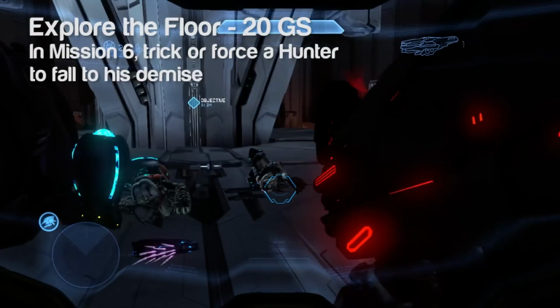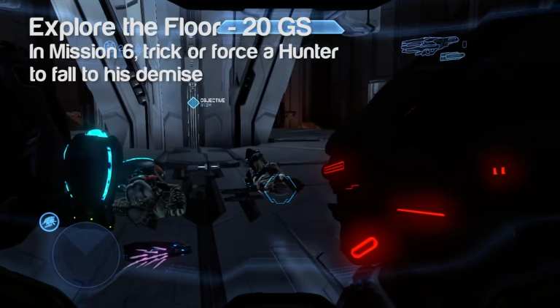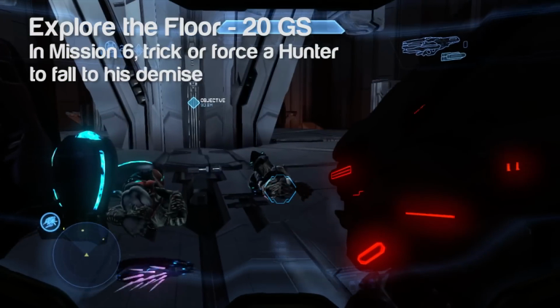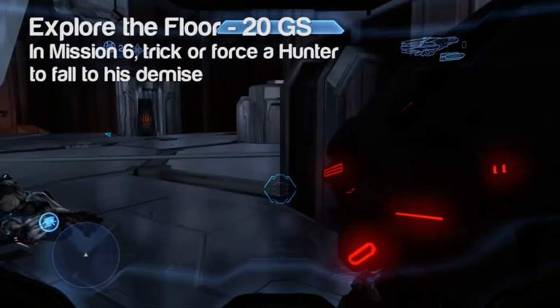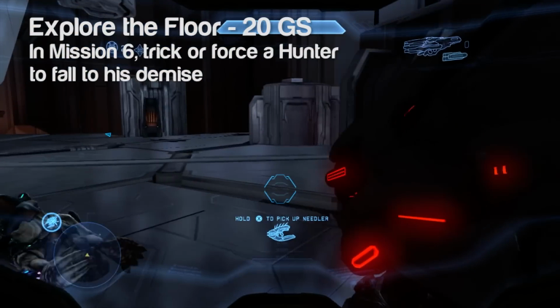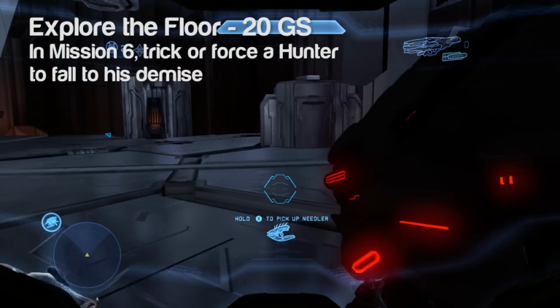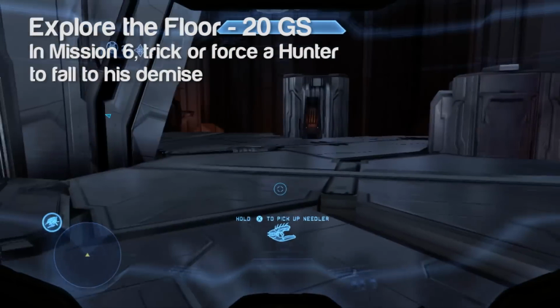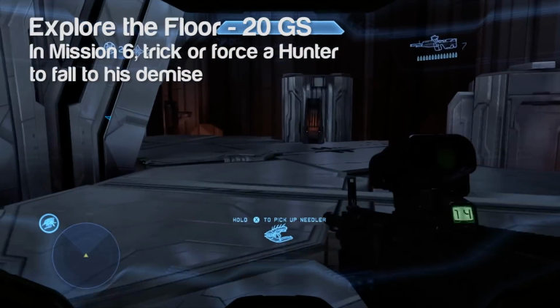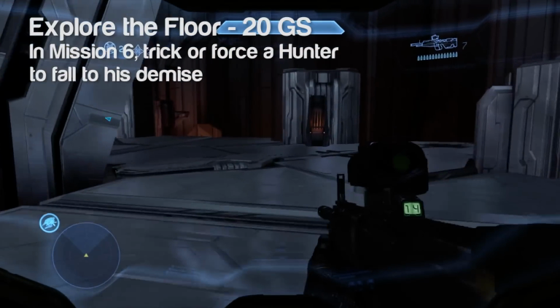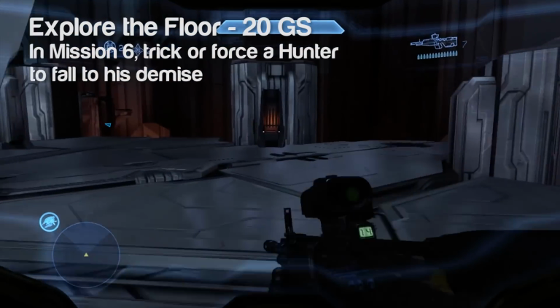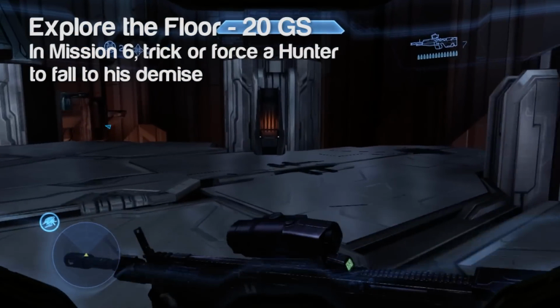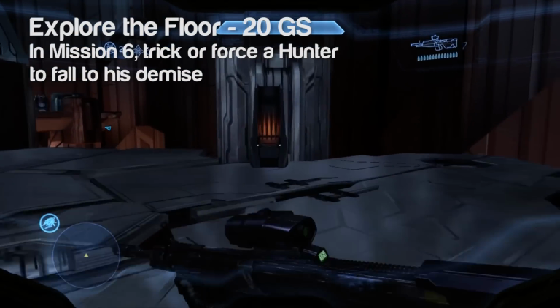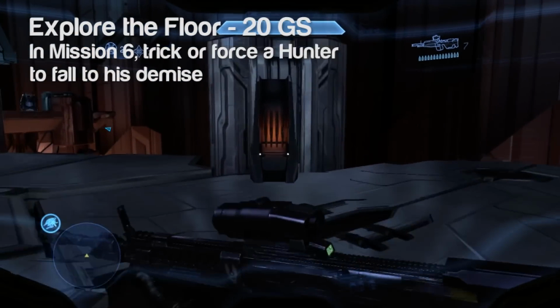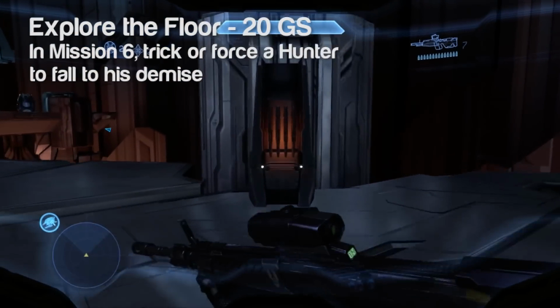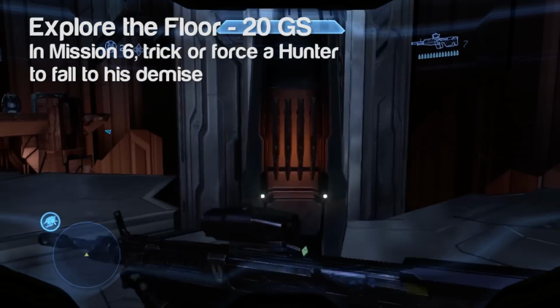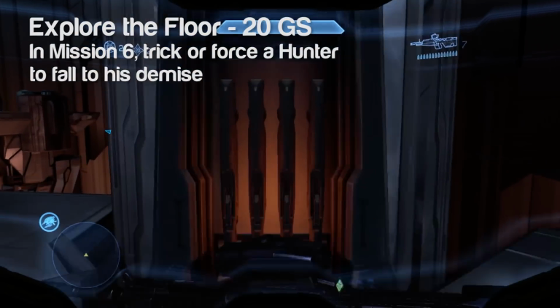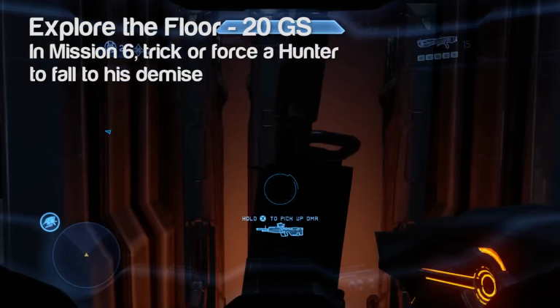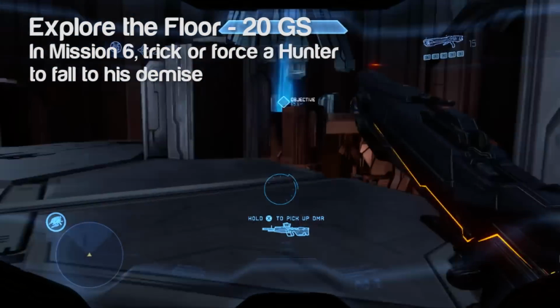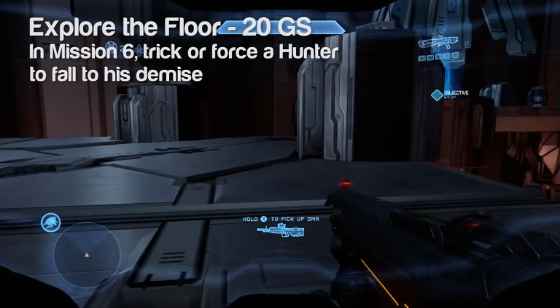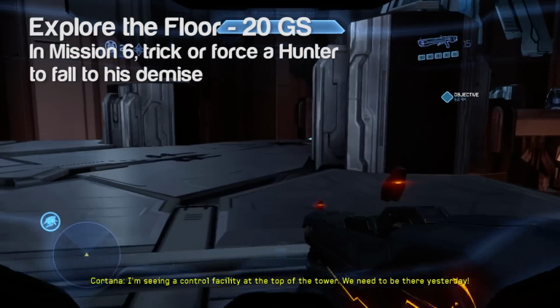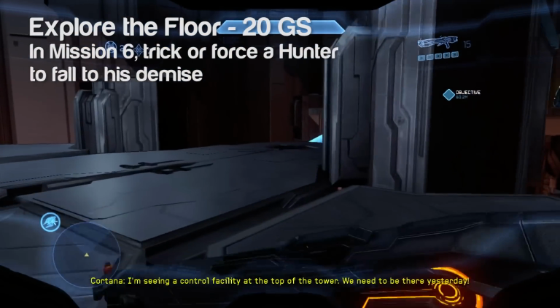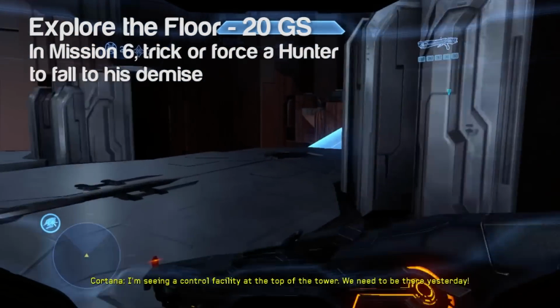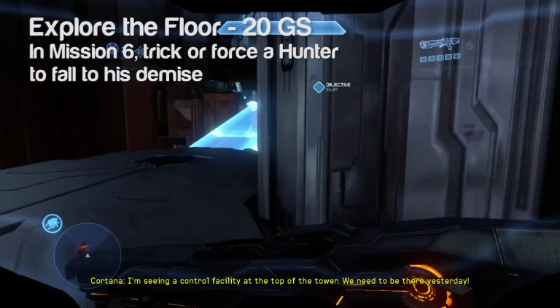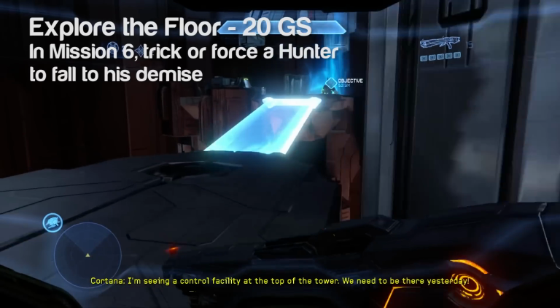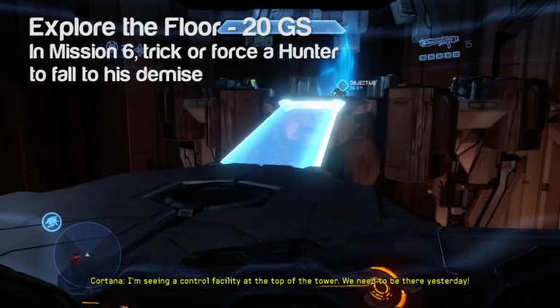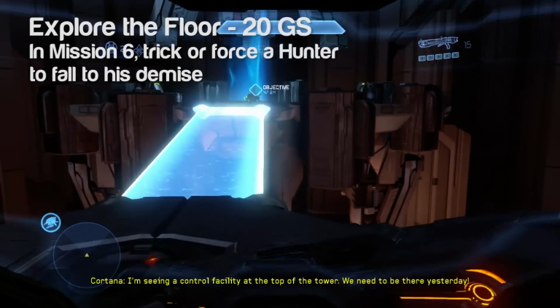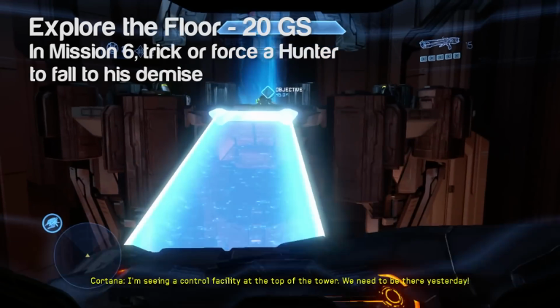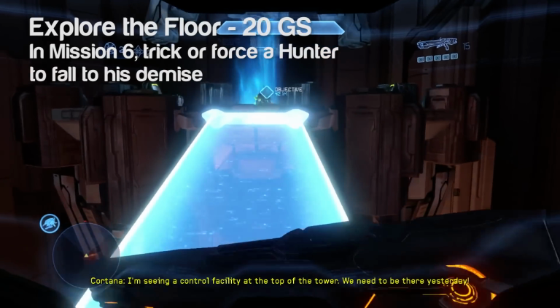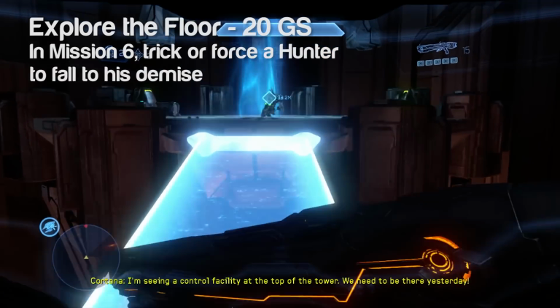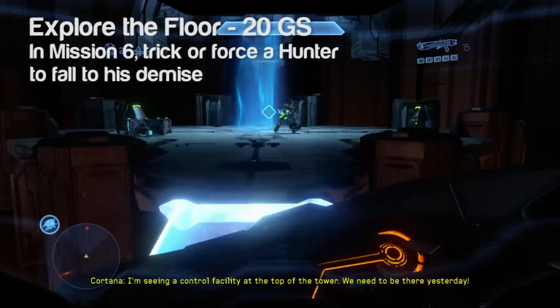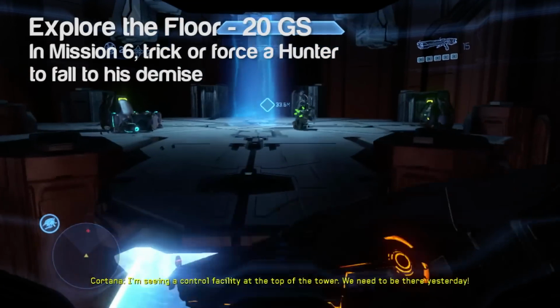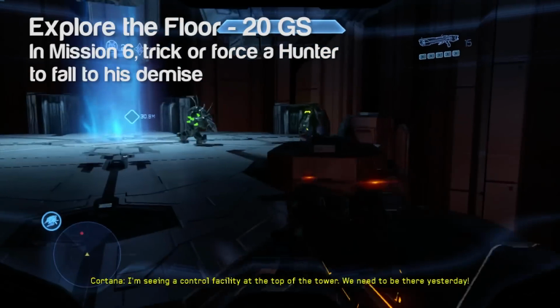Explore the Floor achievement for Halo 4 is worth 20 gamerscore. You have to trick or force a hunter to fall to his demise in mission 6, which is Shutdown.